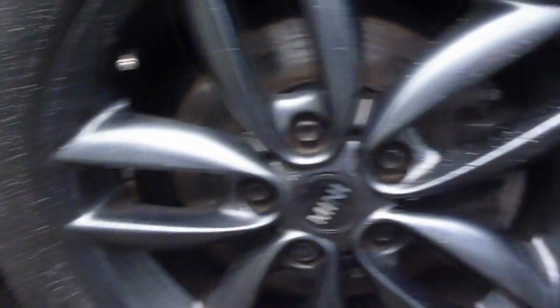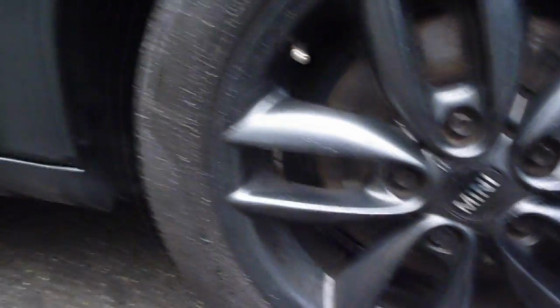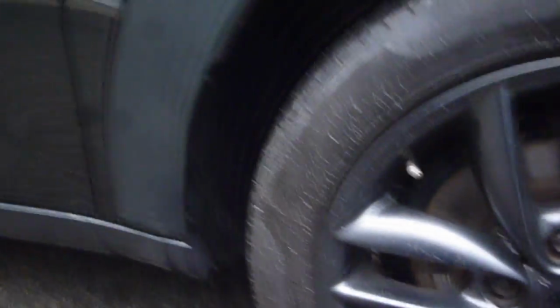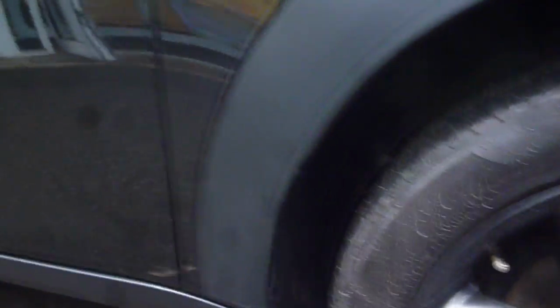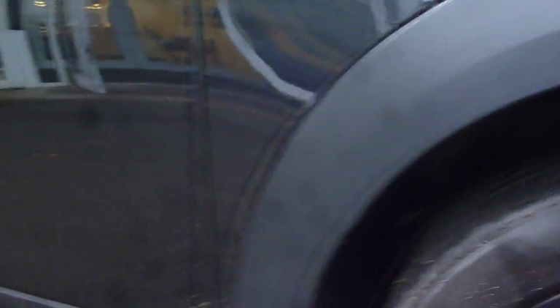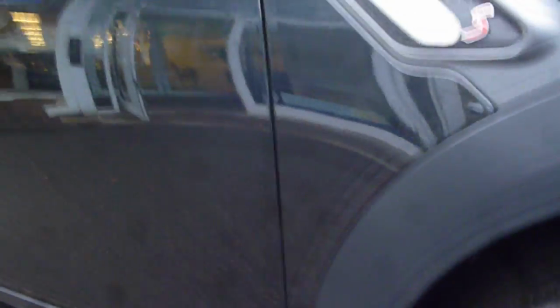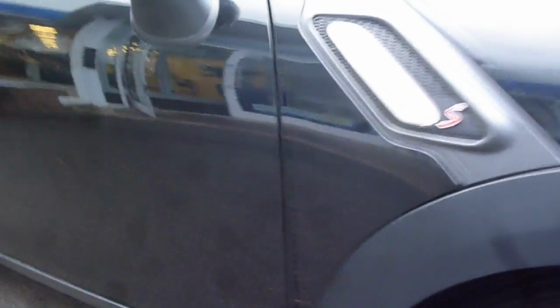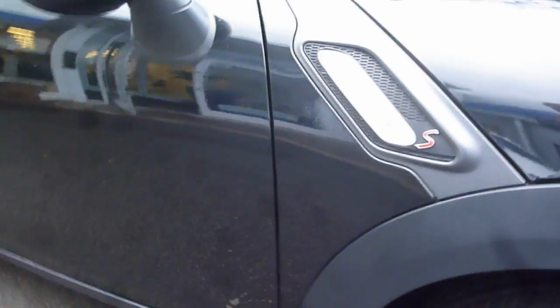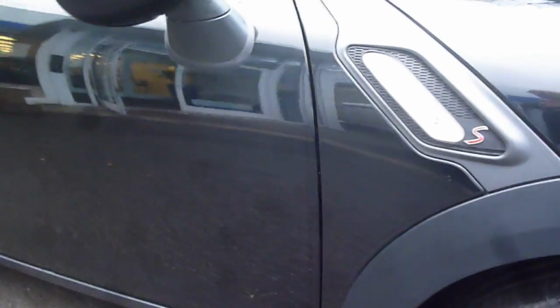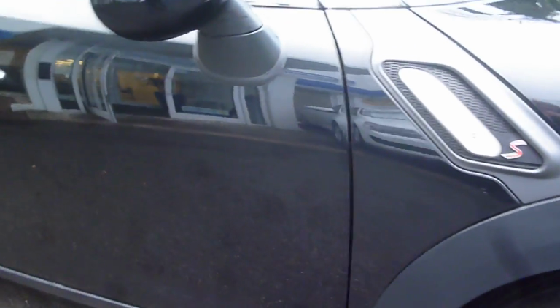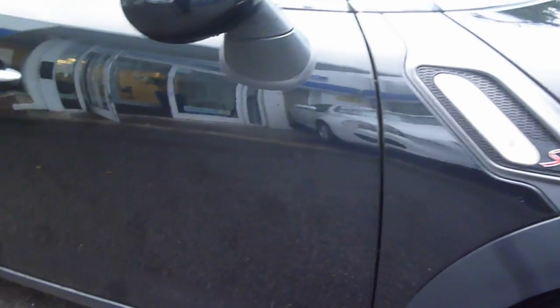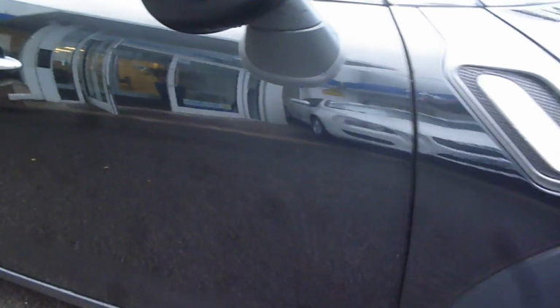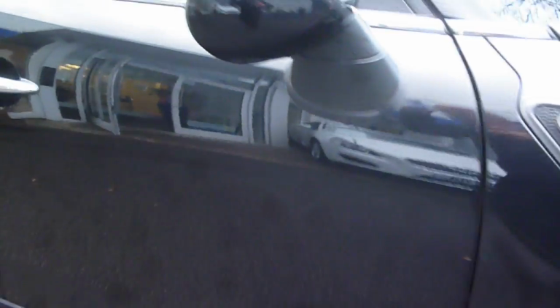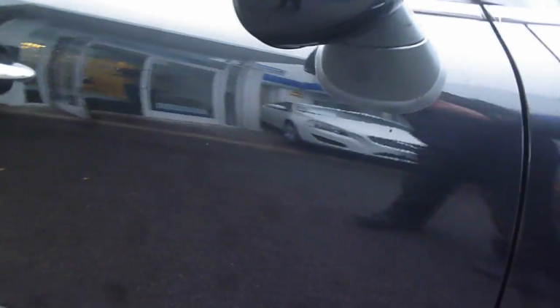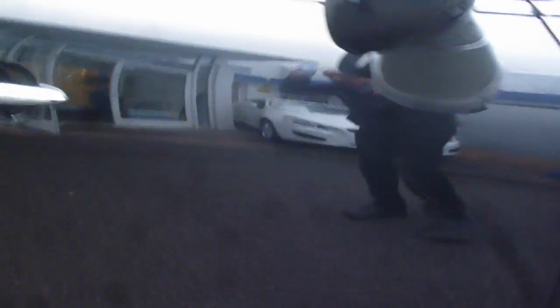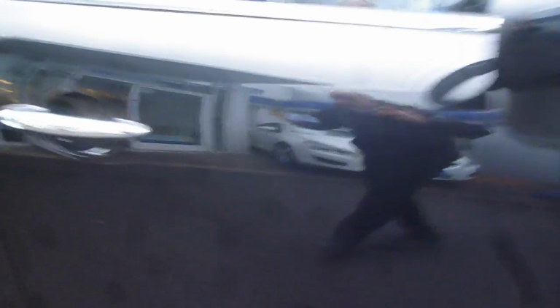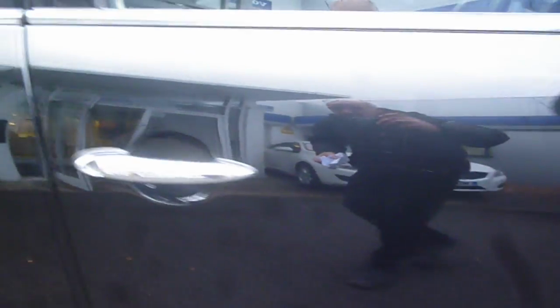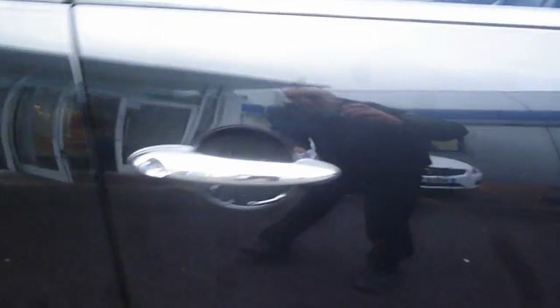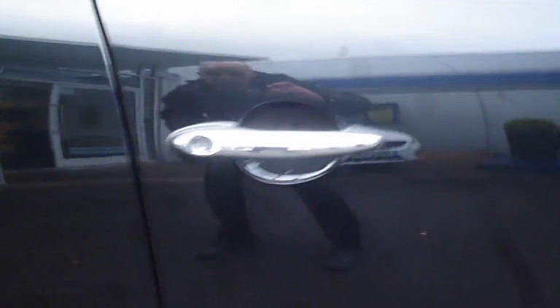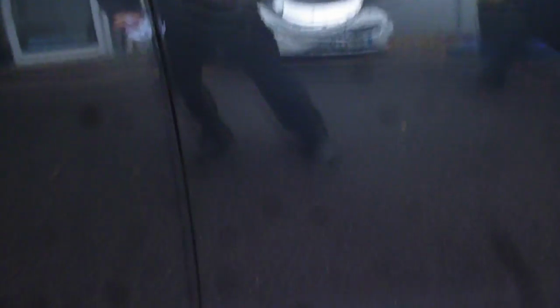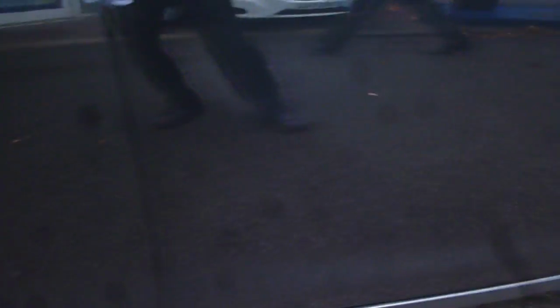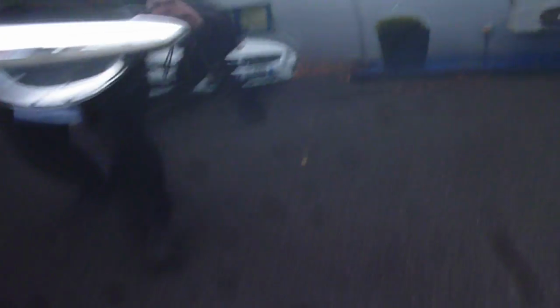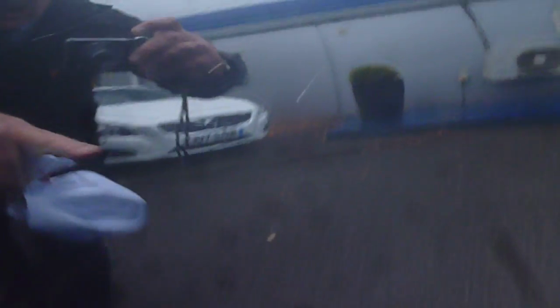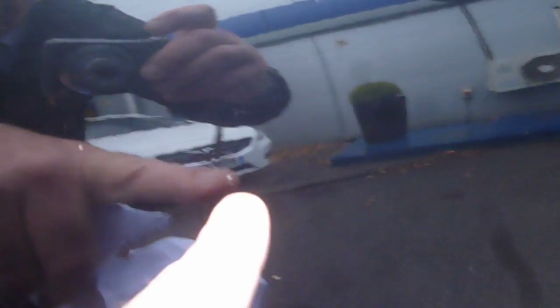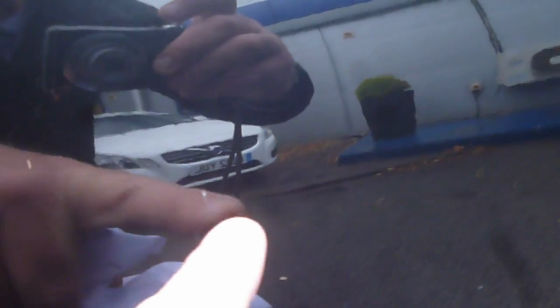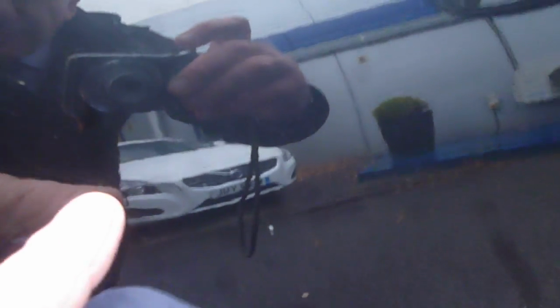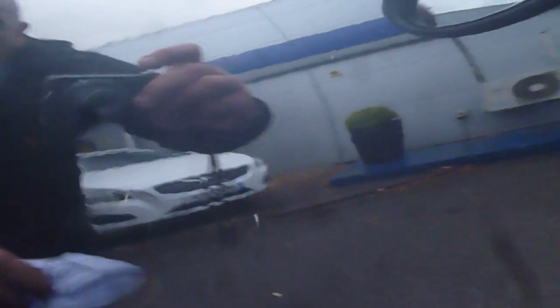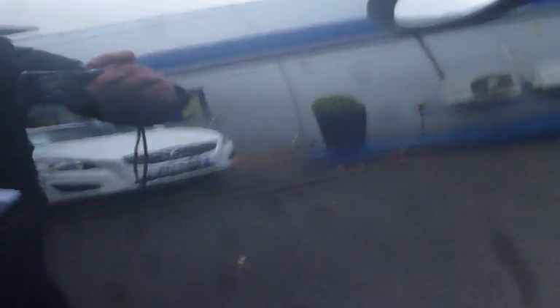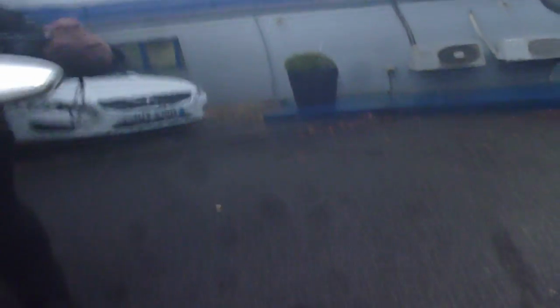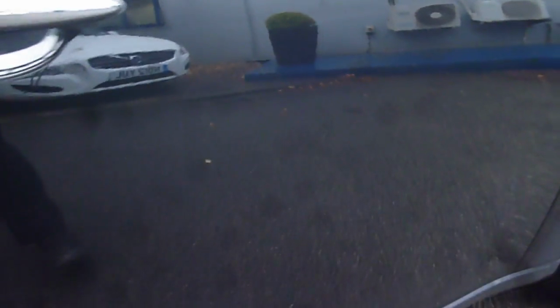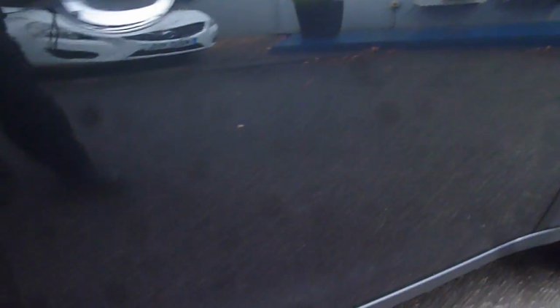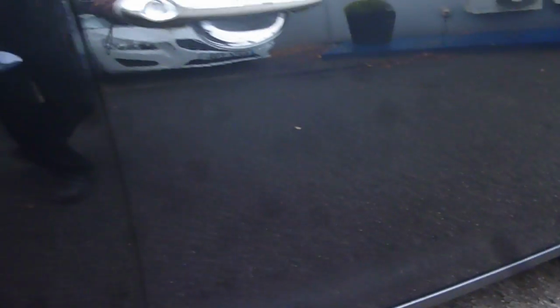The locking wheel nut key is in the right-hand side pocket in the boot. The driver's door is good — again, one or two very, very tiny little chips but nothing of note.